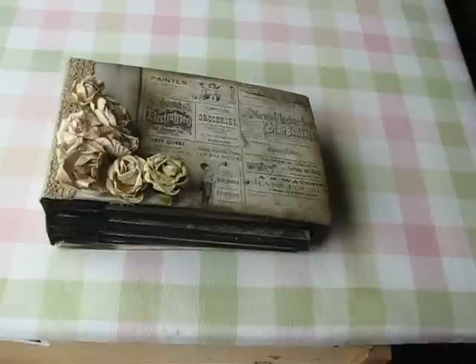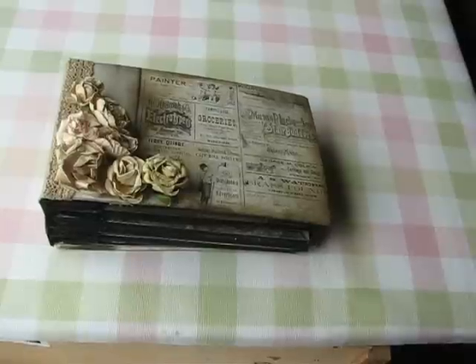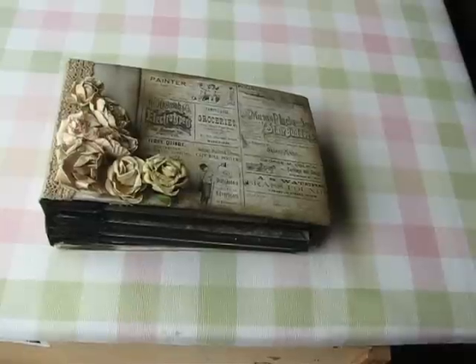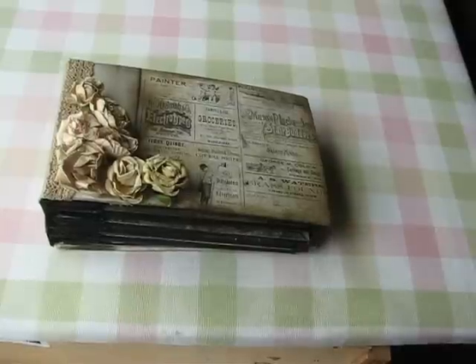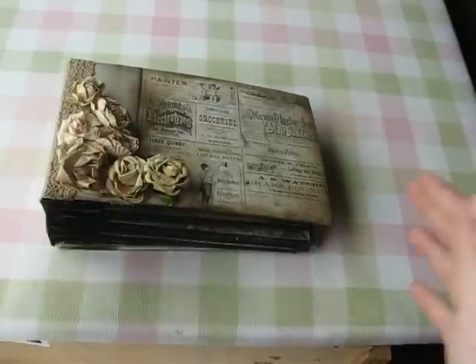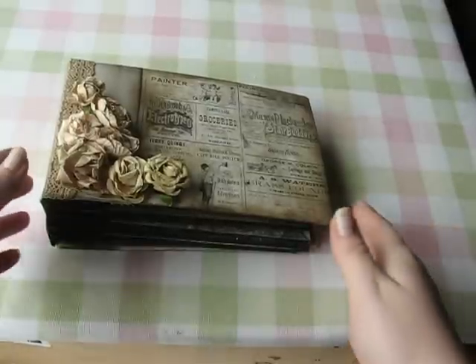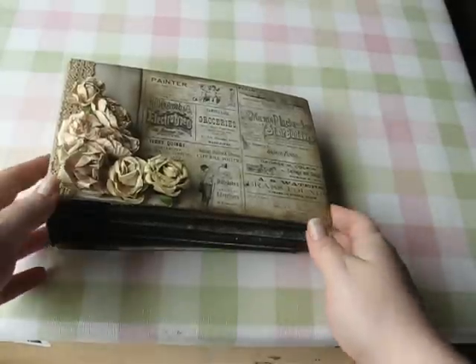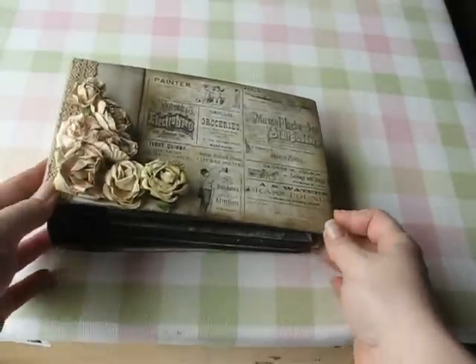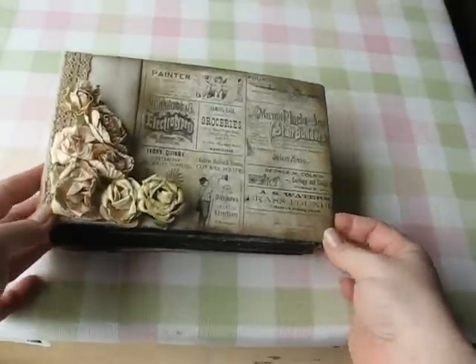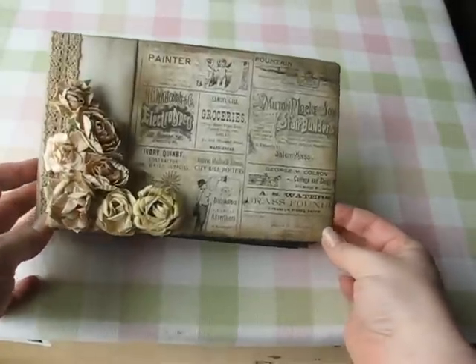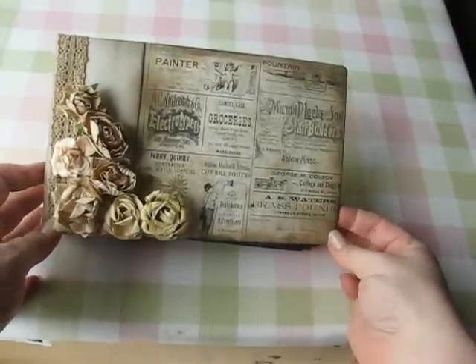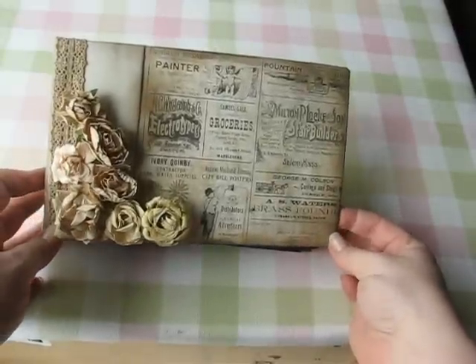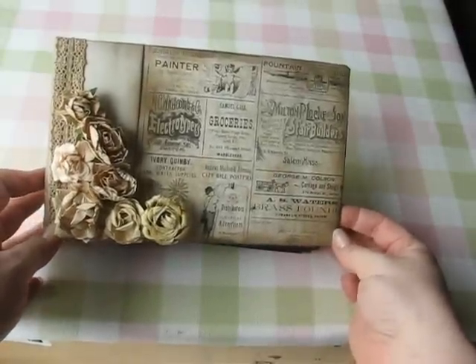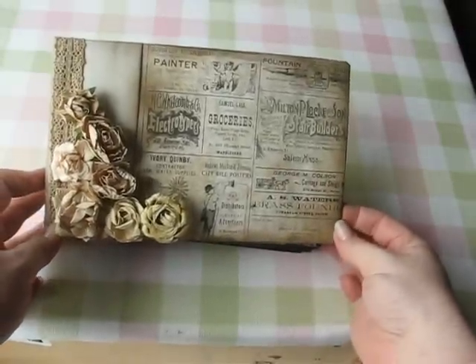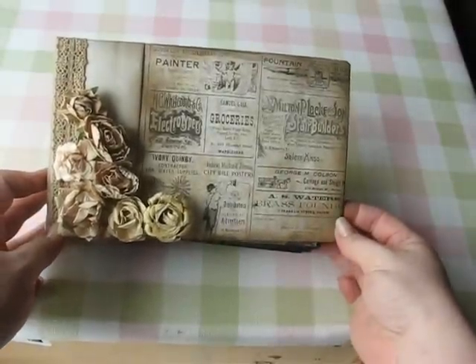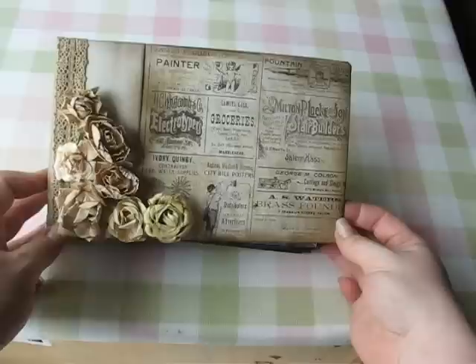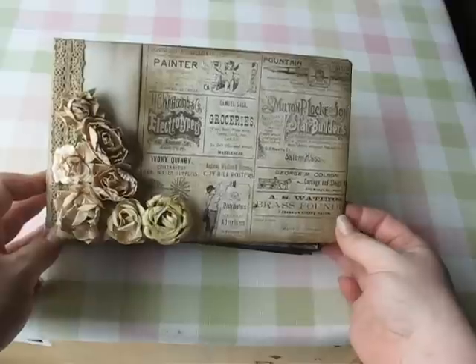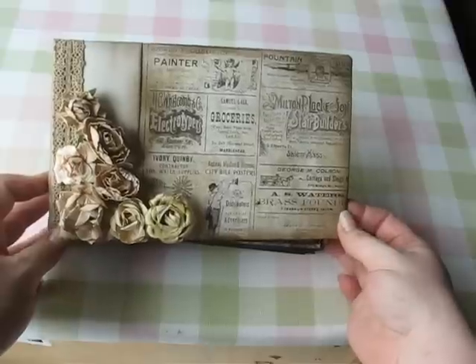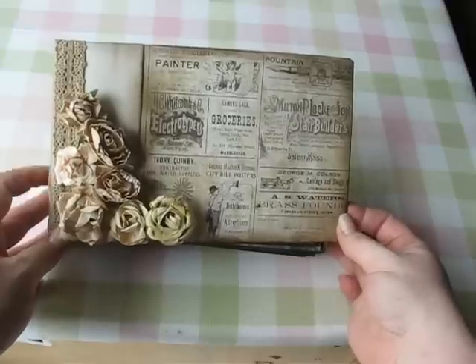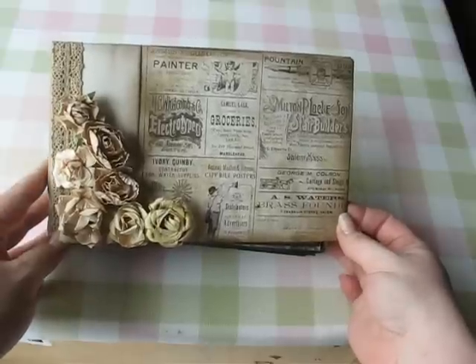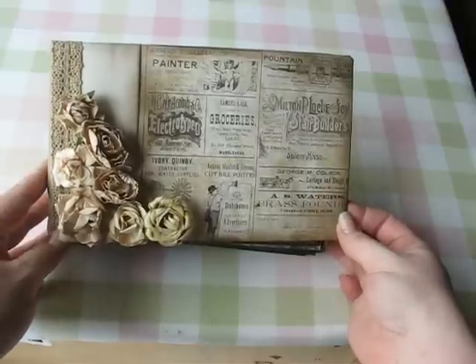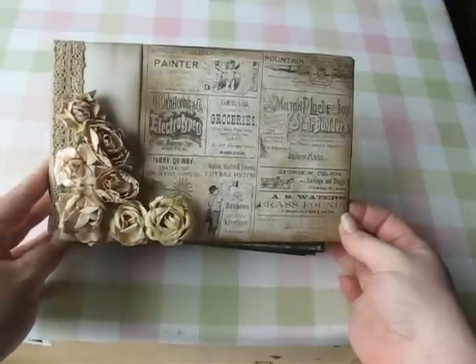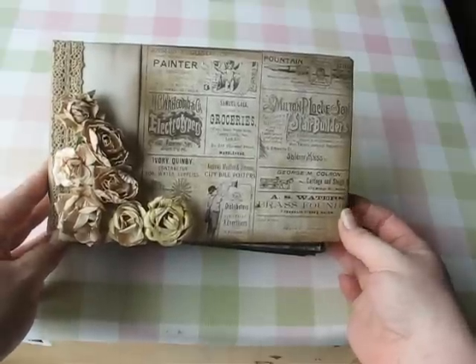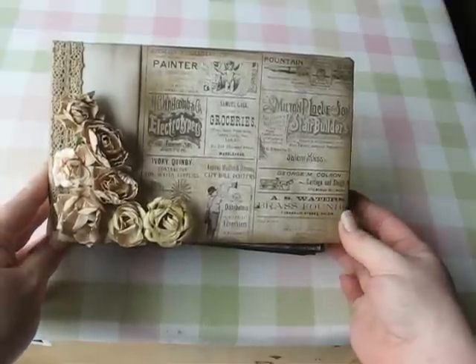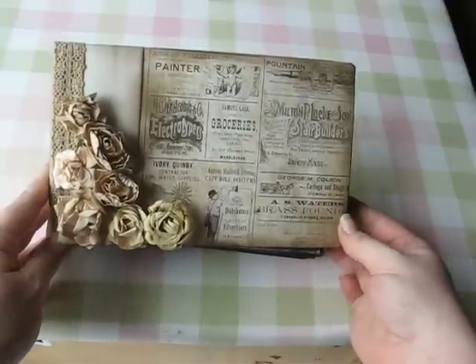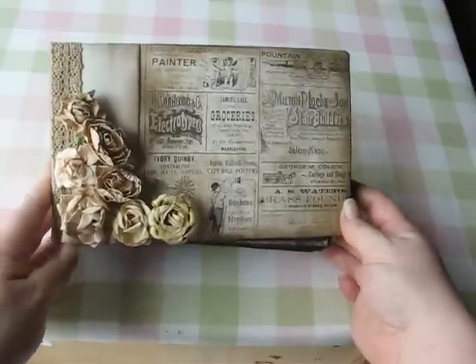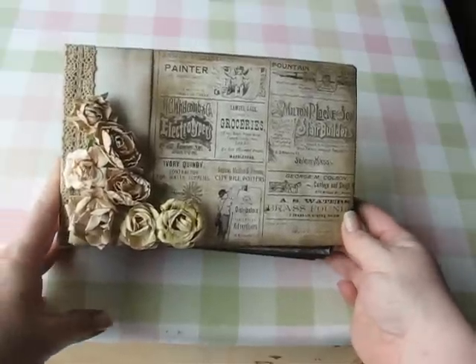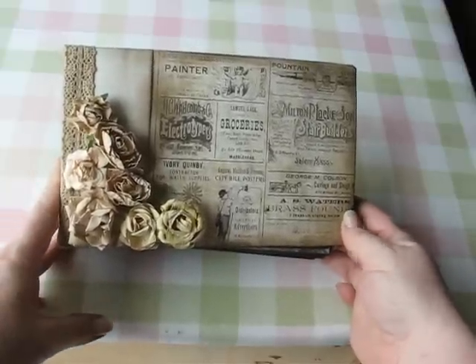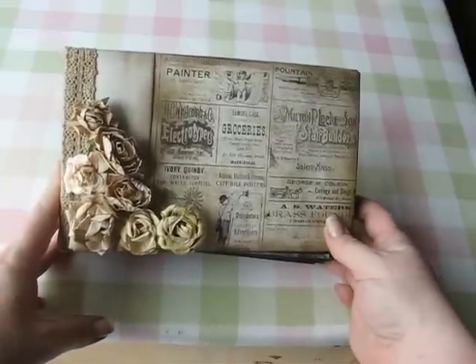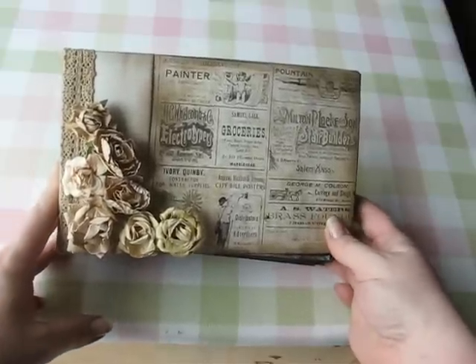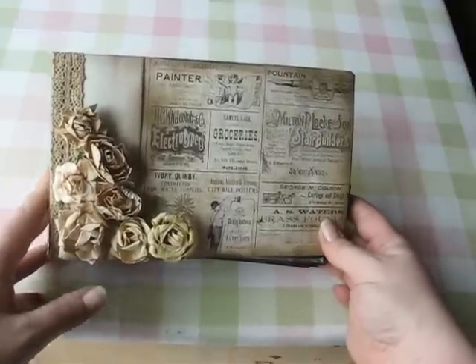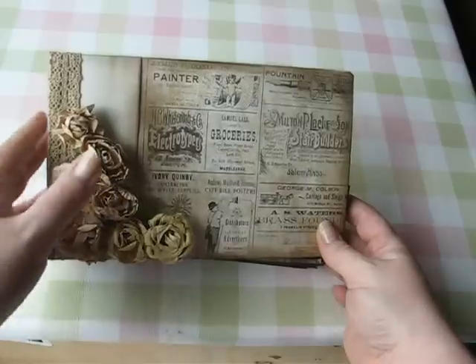Hi Crafters, I'm back showing you another one of the mini albums that I made. This is the first album I made. It's using Cathy Orda's paper bag mini album tutorial. You can find it on YouTube and it's excellent.